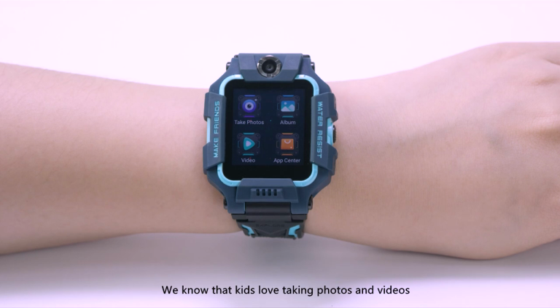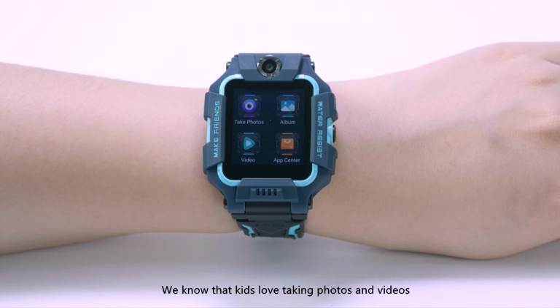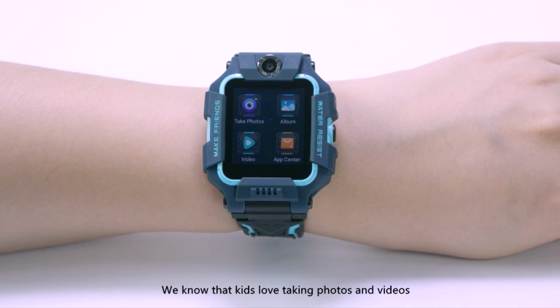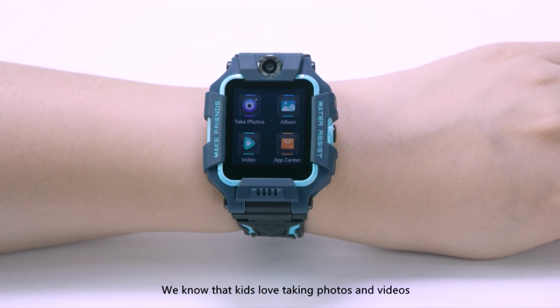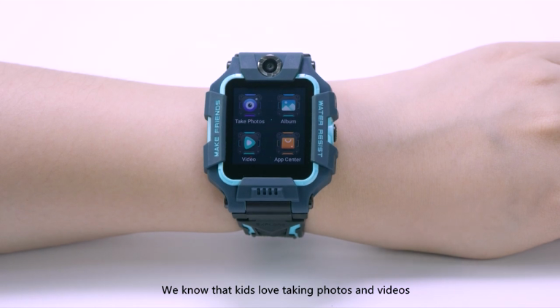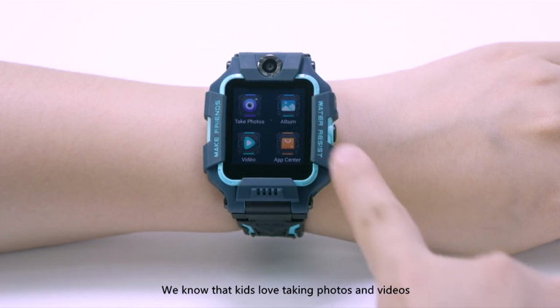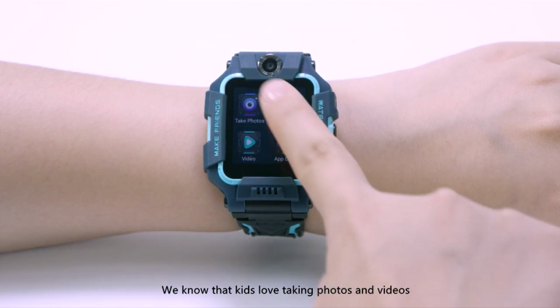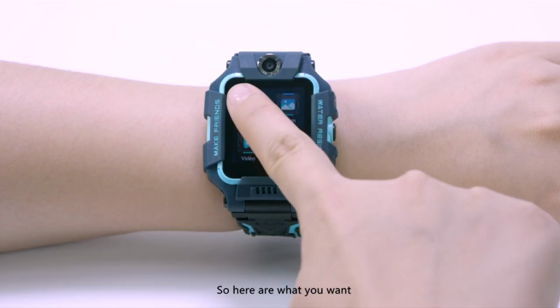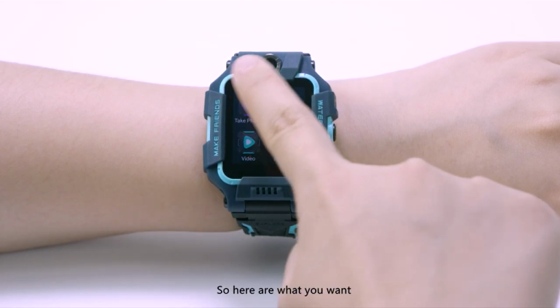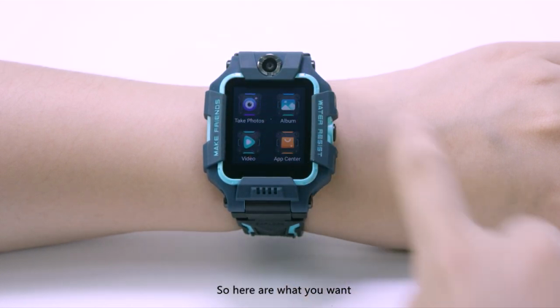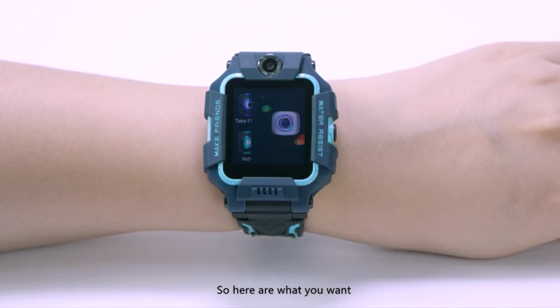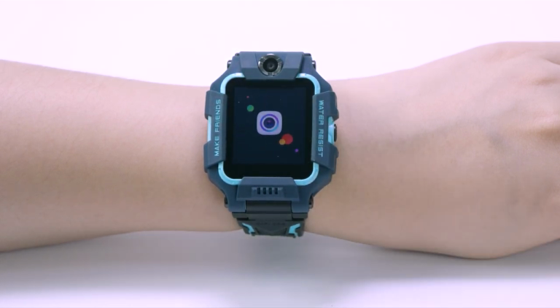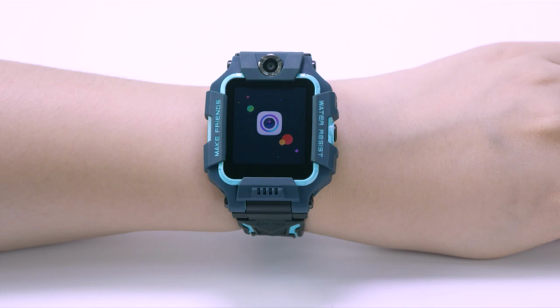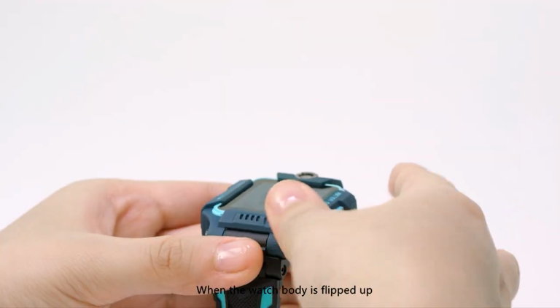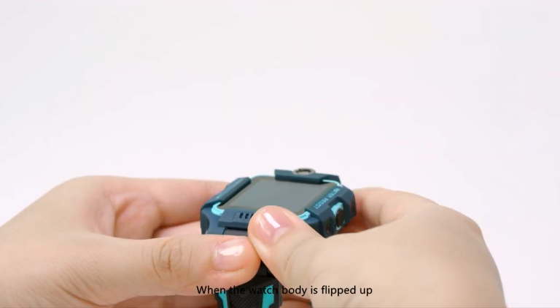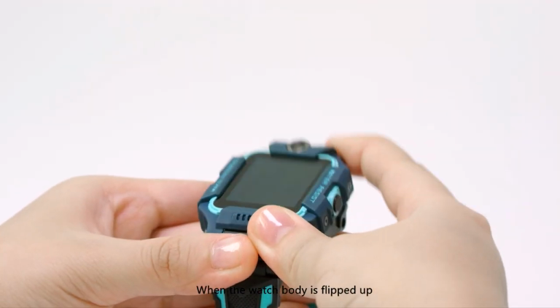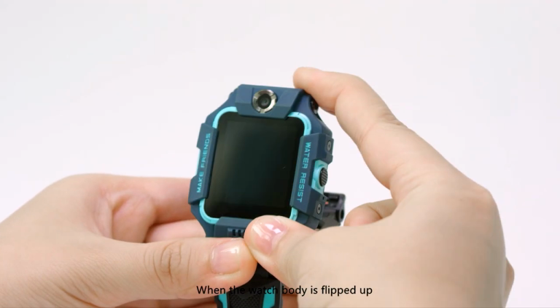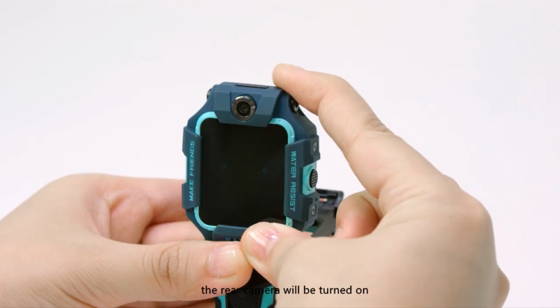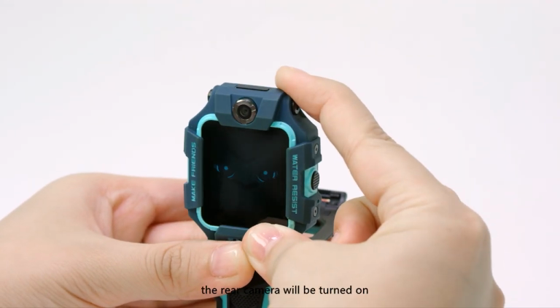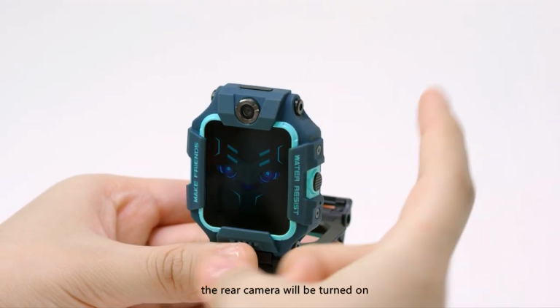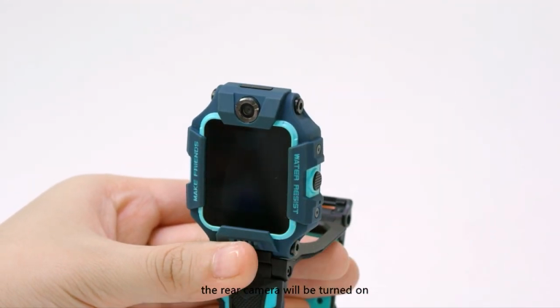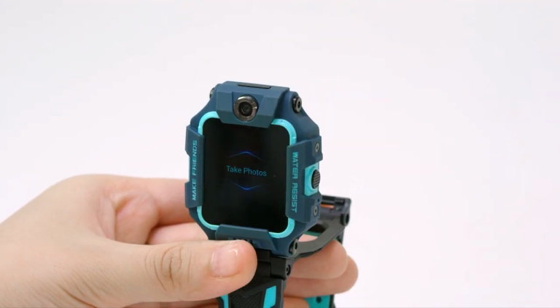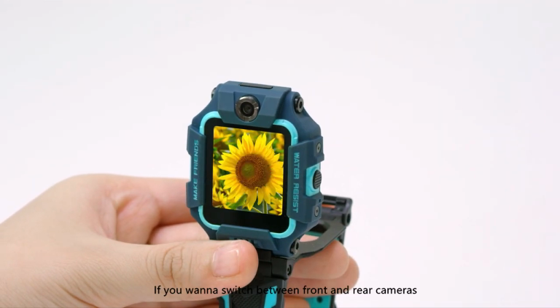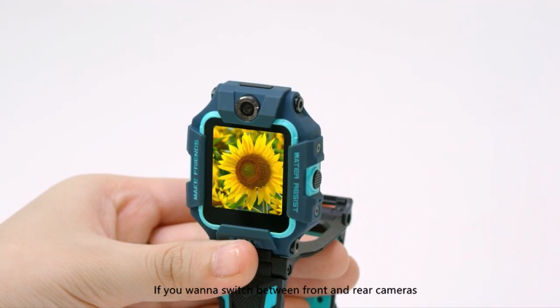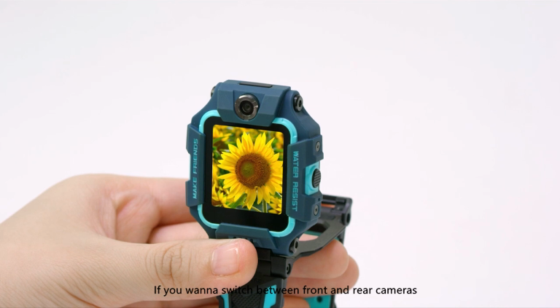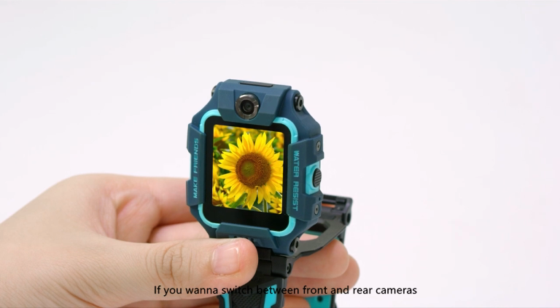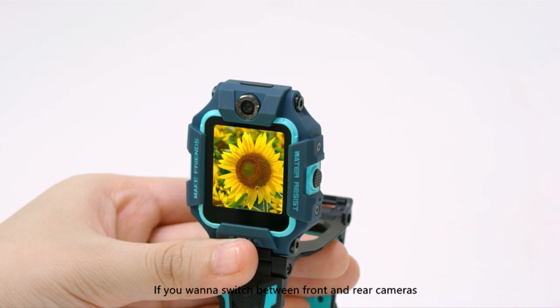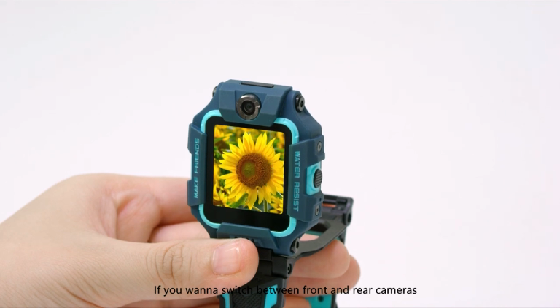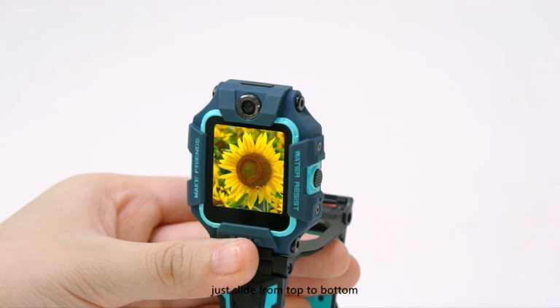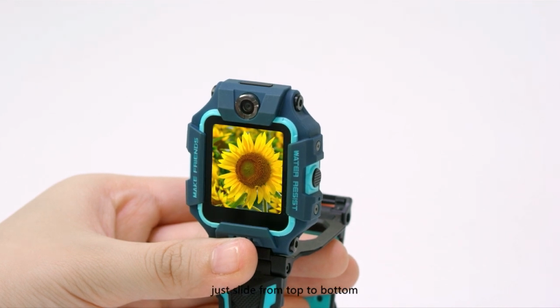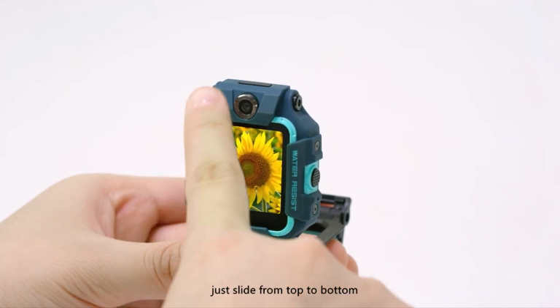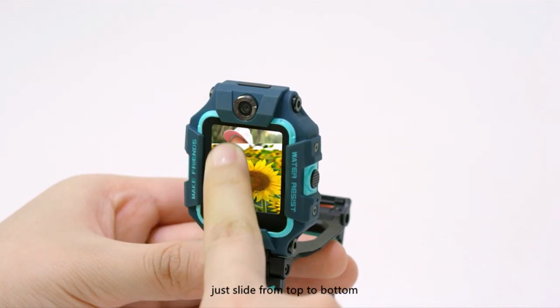We know that kids love taking photos and videos, so here are what you want. When the watch body is flipped up, the rear camera will be turned on. If you want to switch between front and rear cameras, just slide from top to bottom.